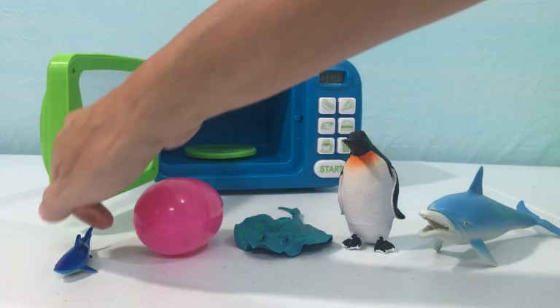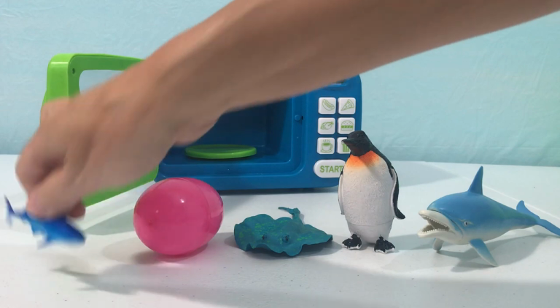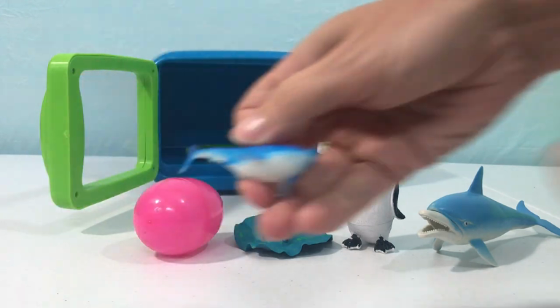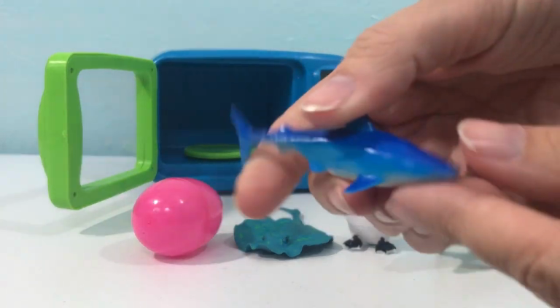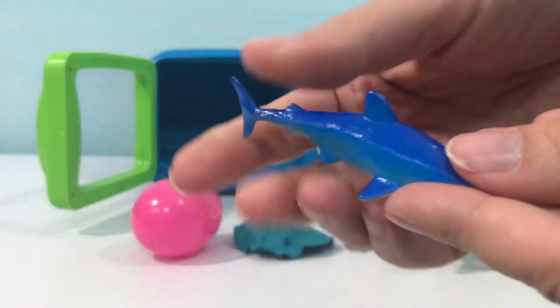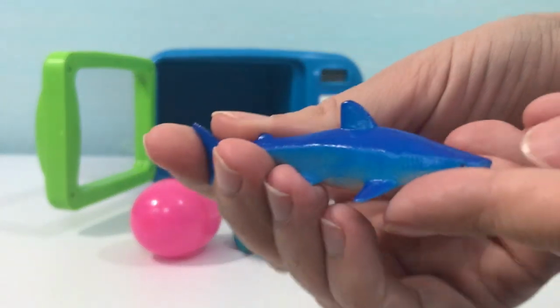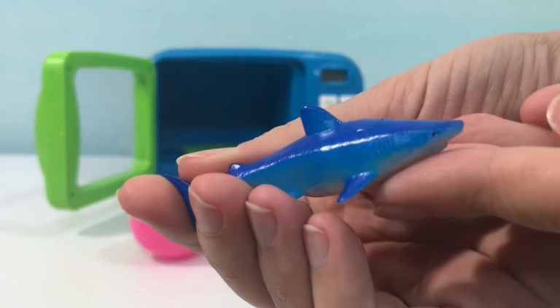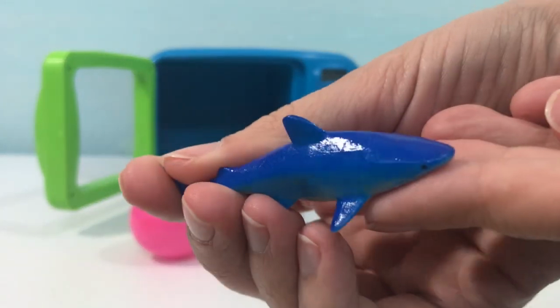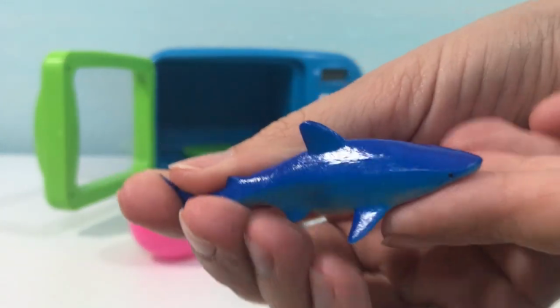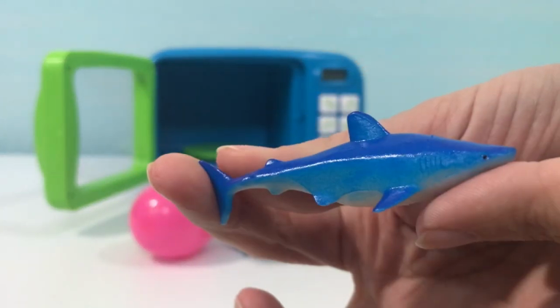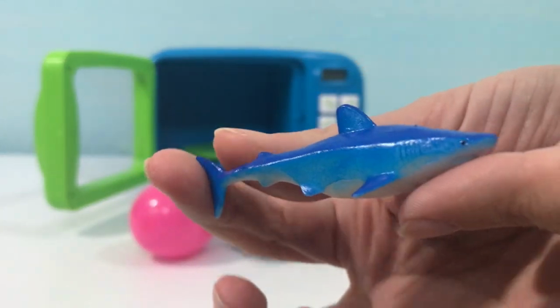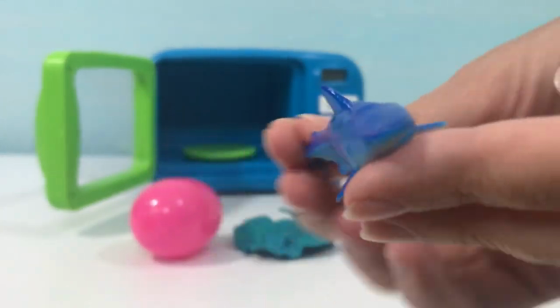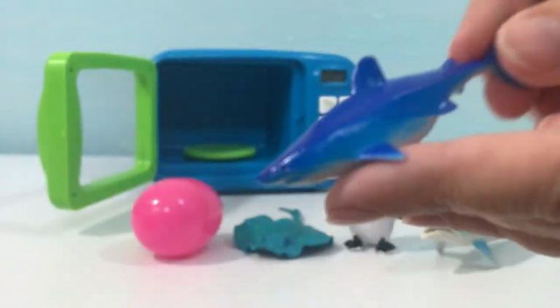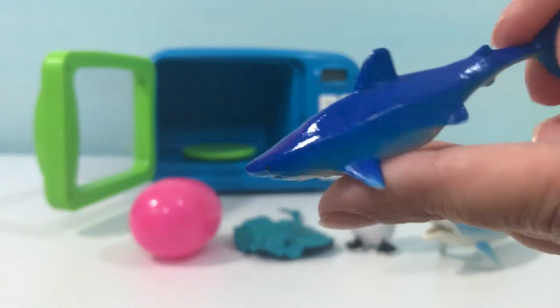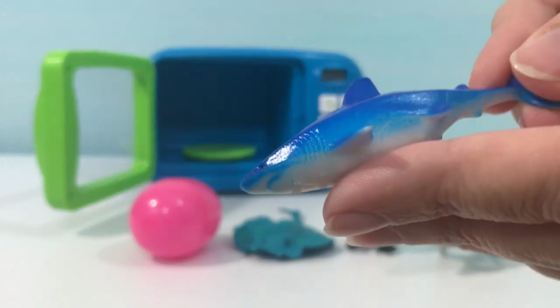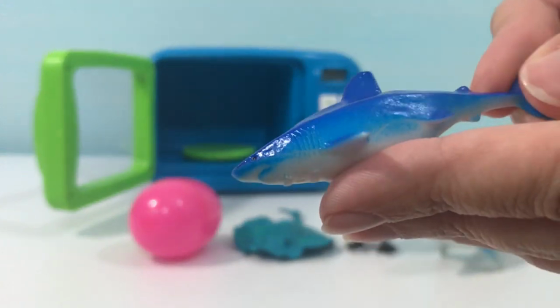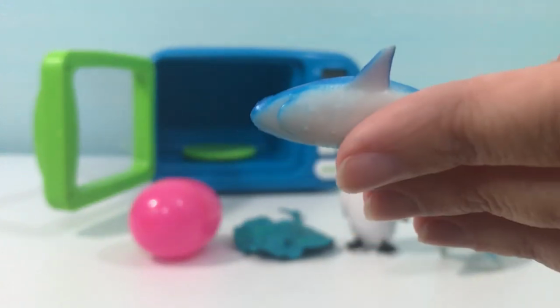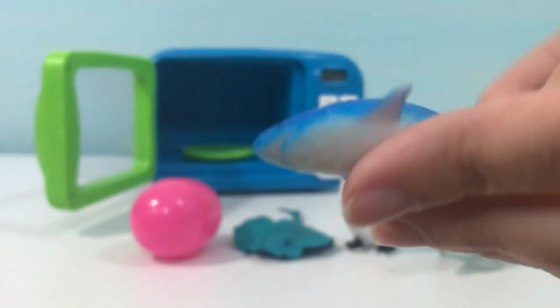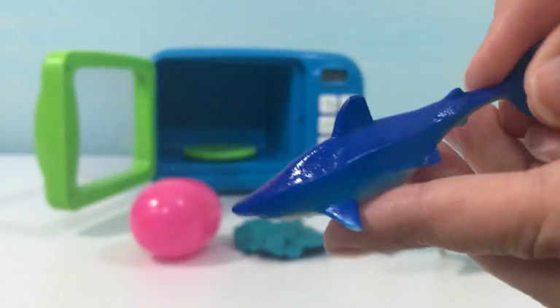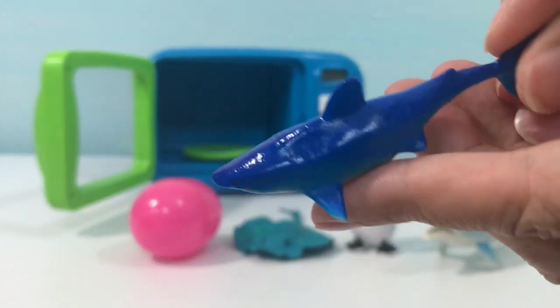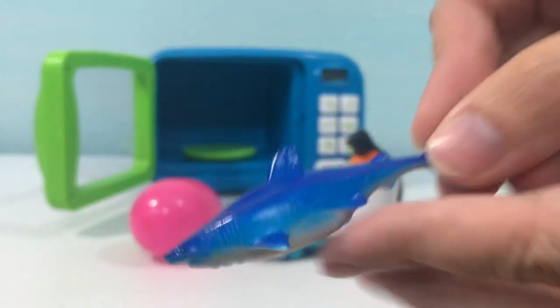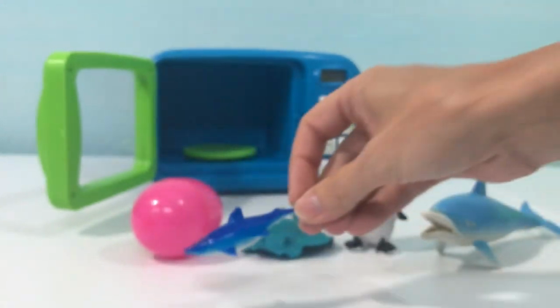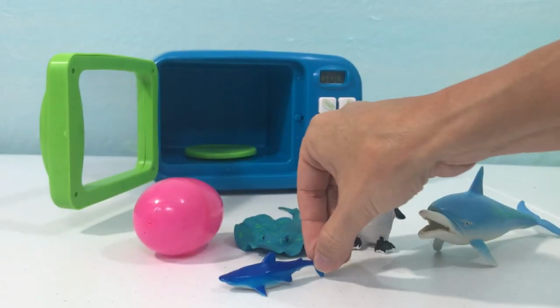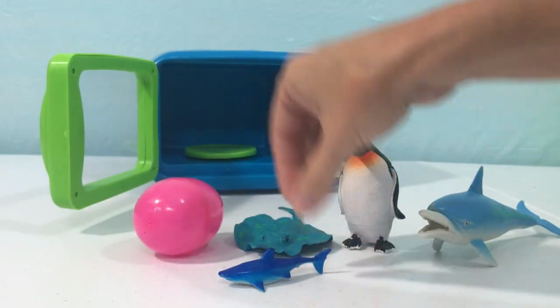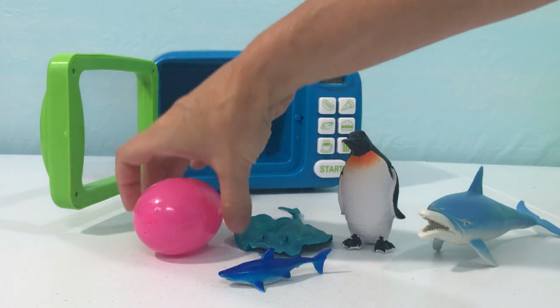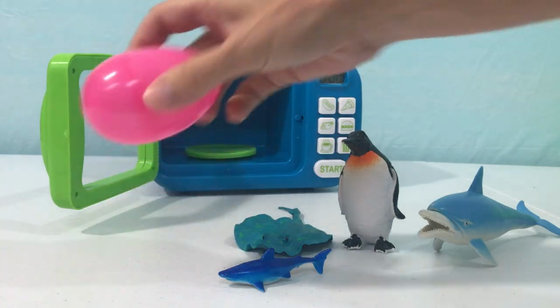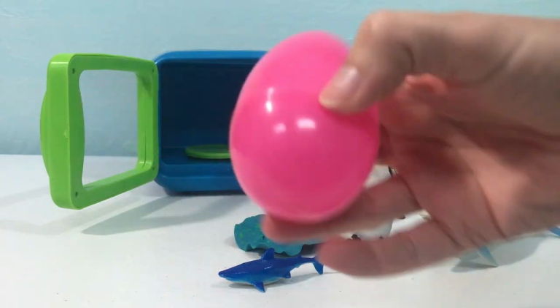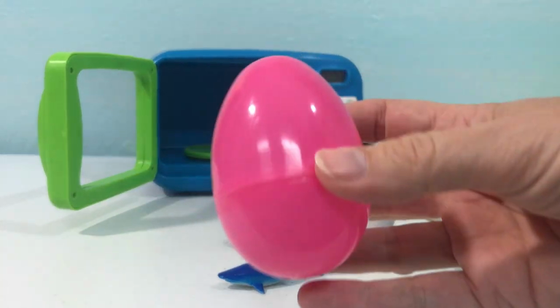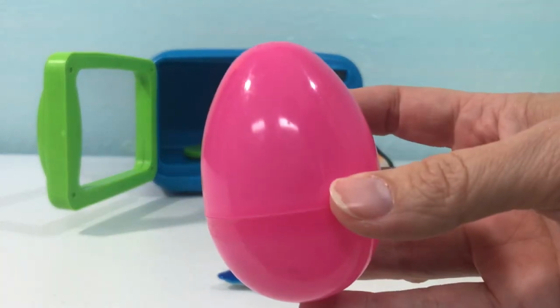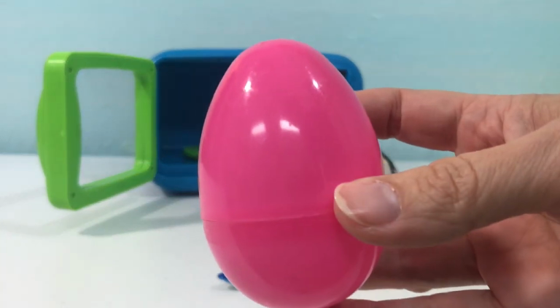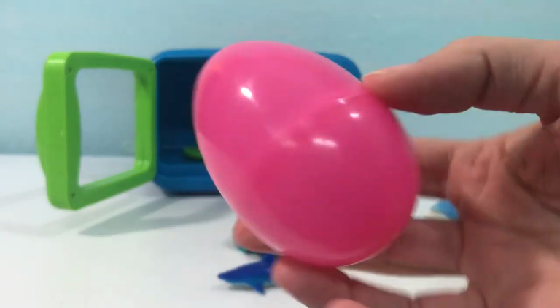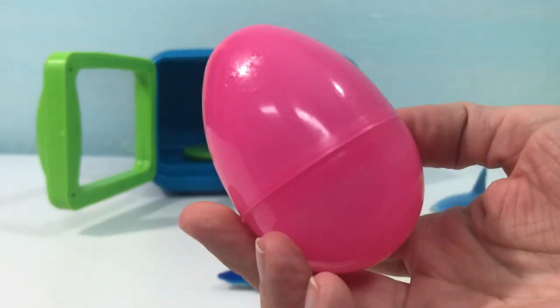The last sea creature we have today is a blue shark. Let's put our blue shark into this pink egg — pink!